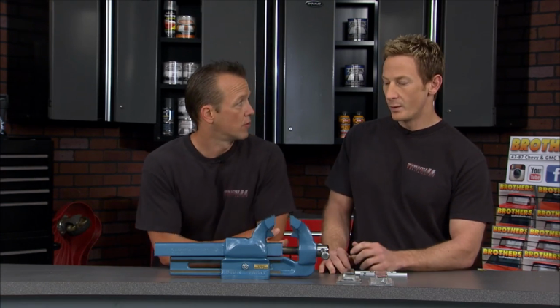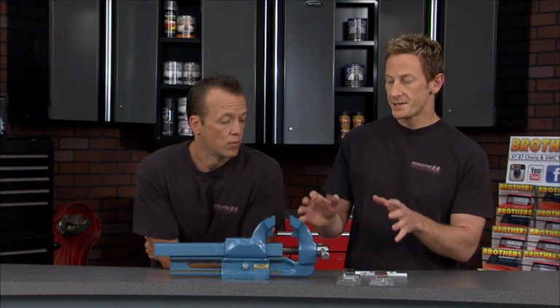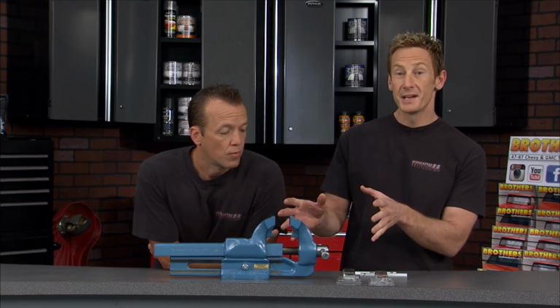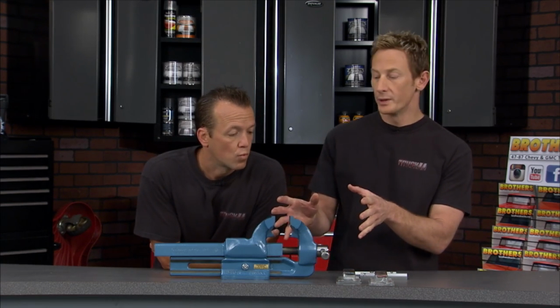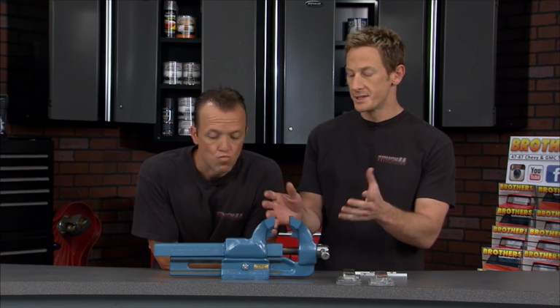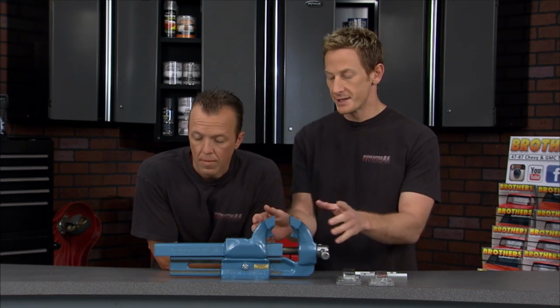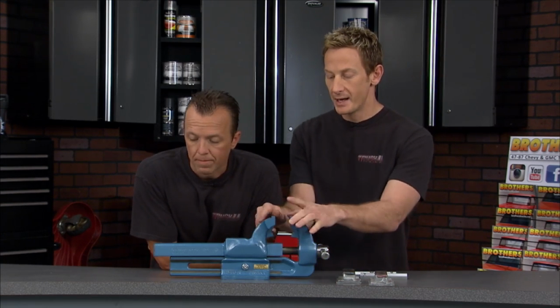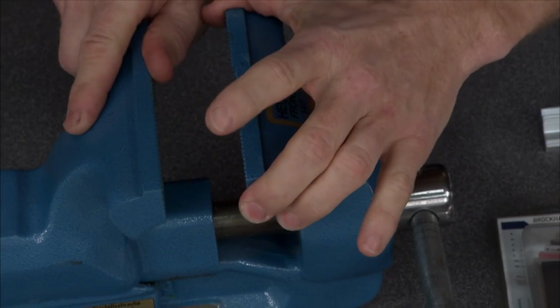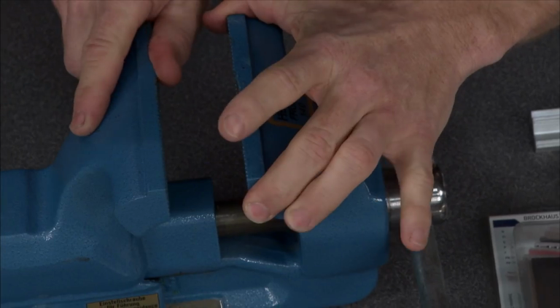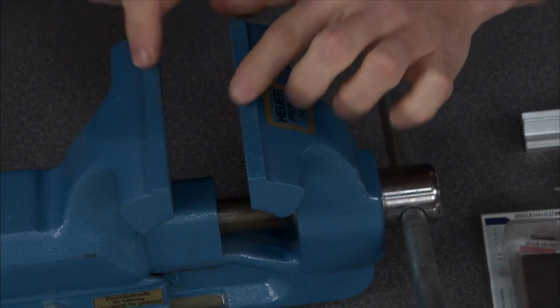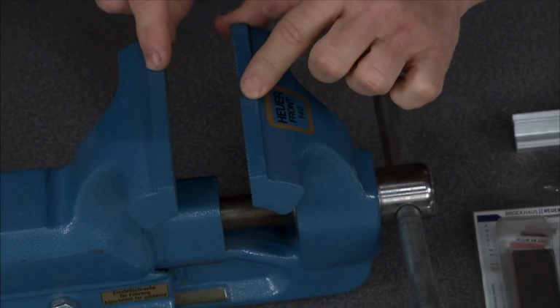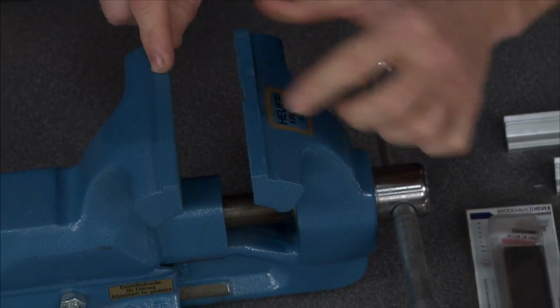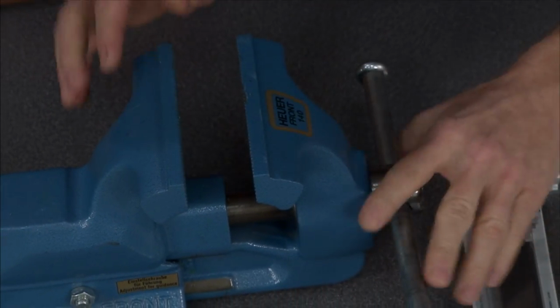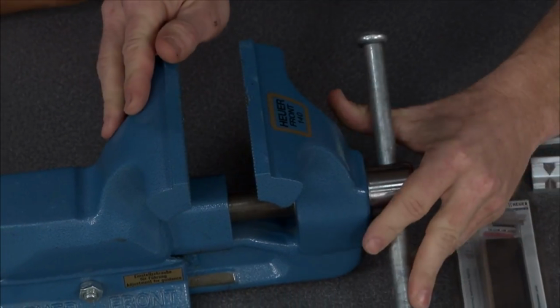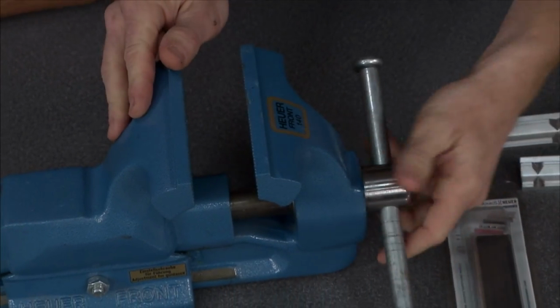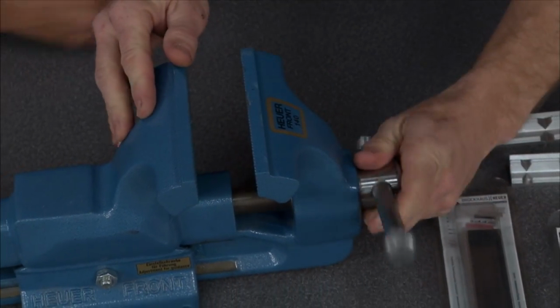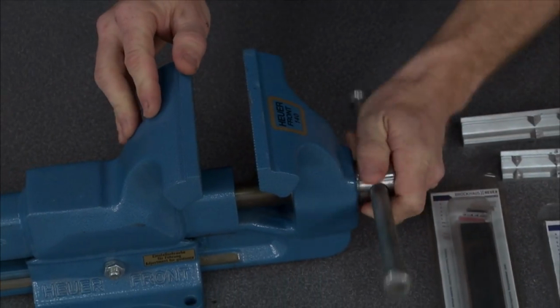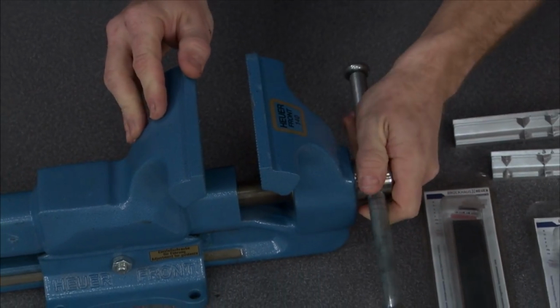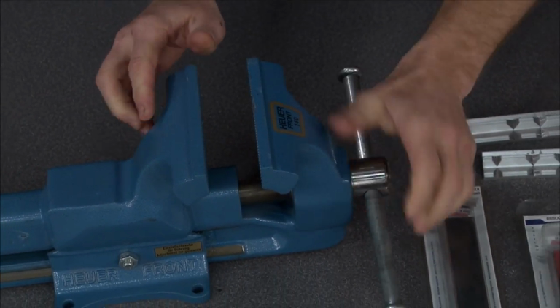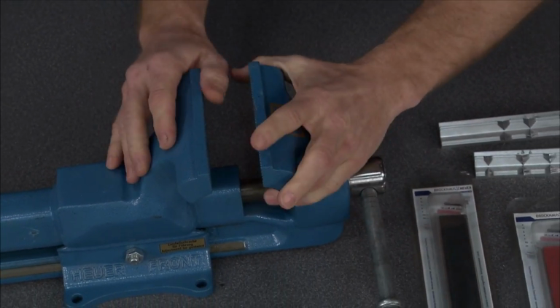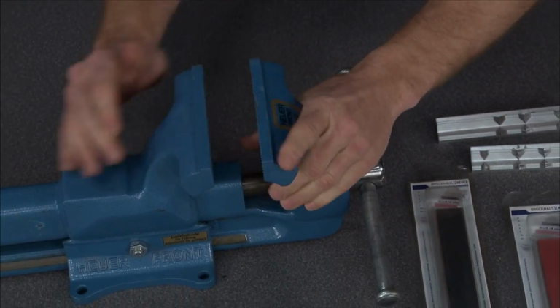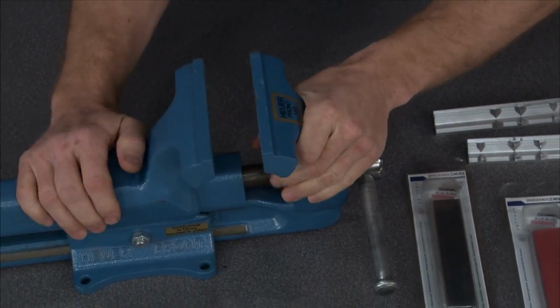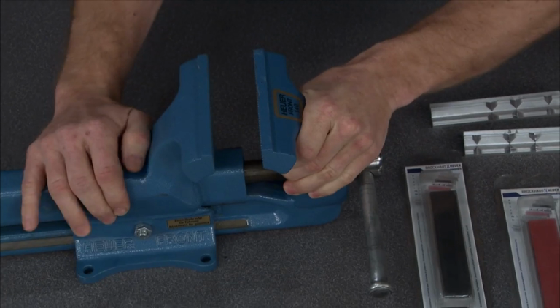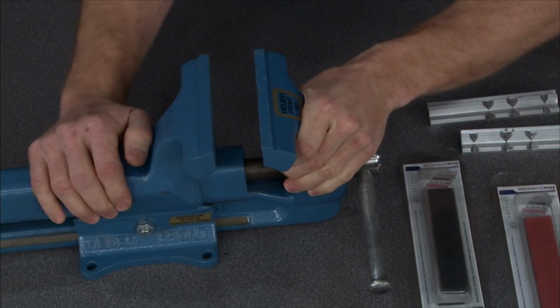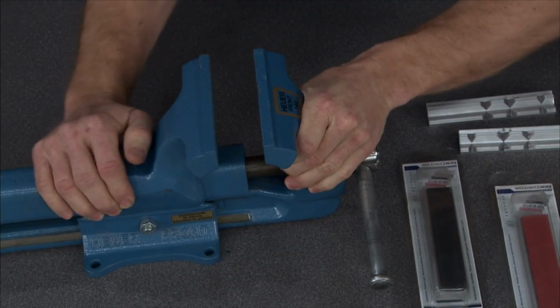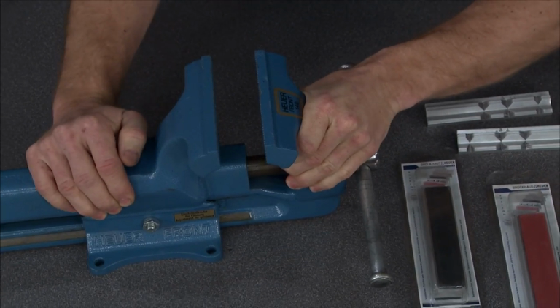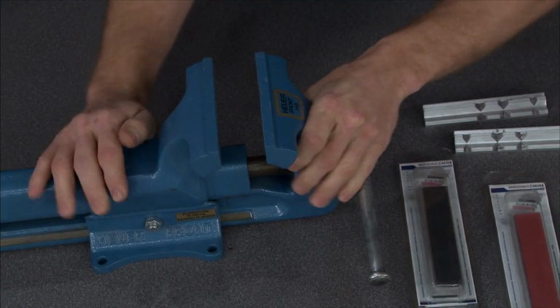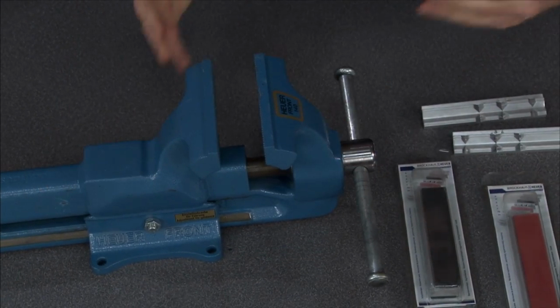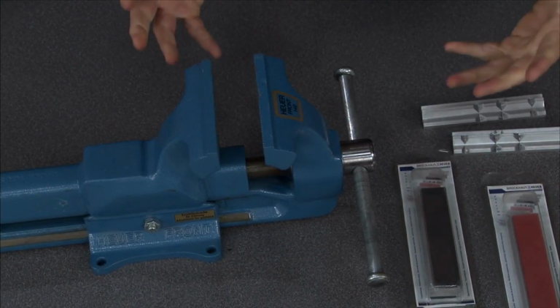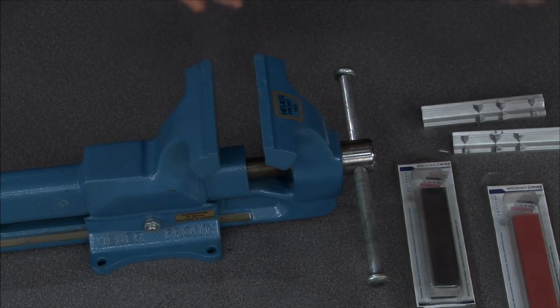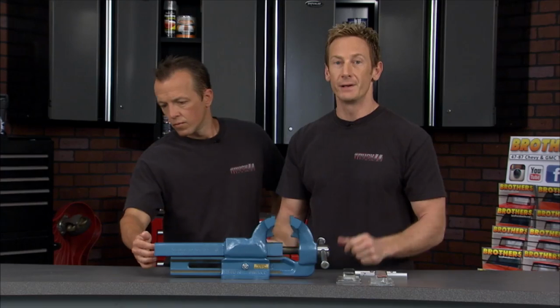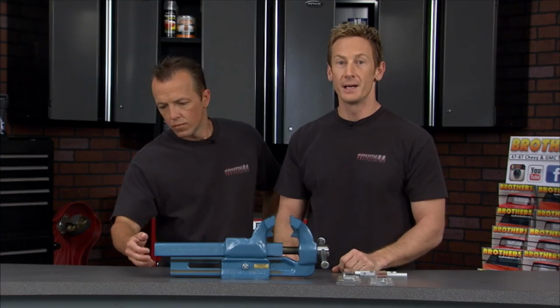This is a nice tool — you know it's serious. It's got hardened clamping jaws right here, and a smooth action spindle, so when you're tightening it down you're going to get precision clamping. There is no slop inside here like you'd find in an inferior vise.